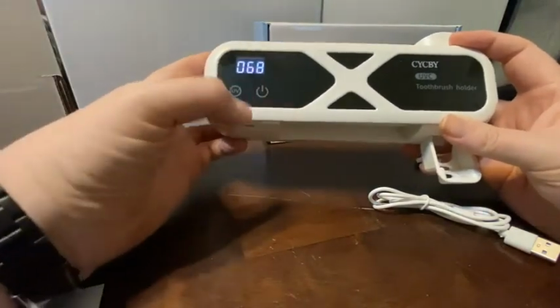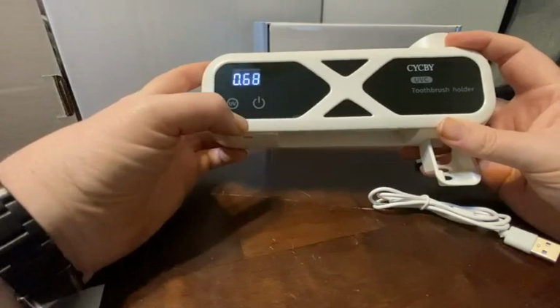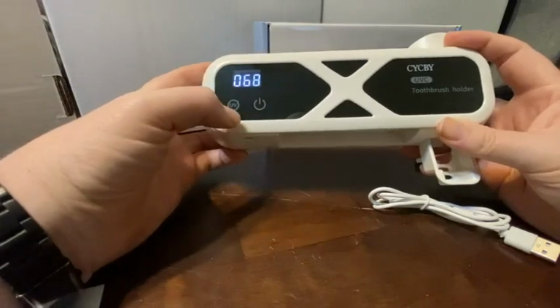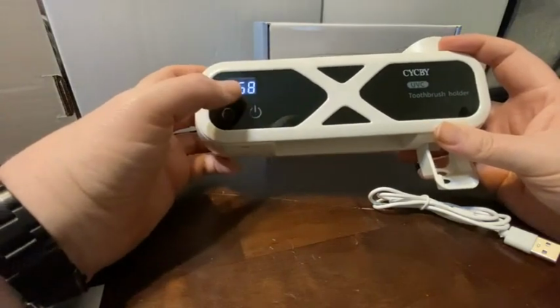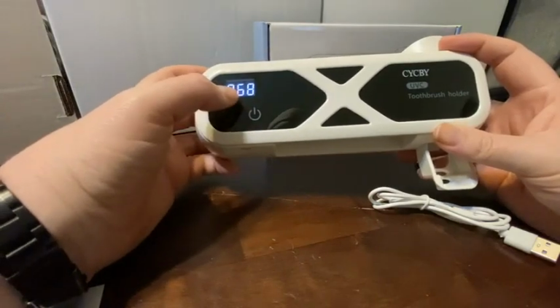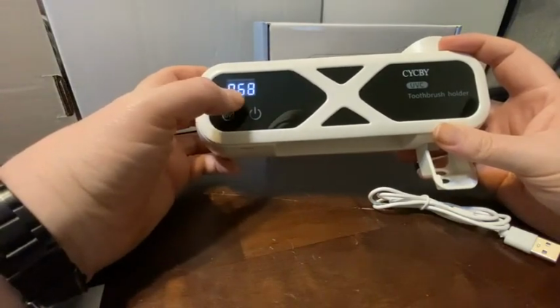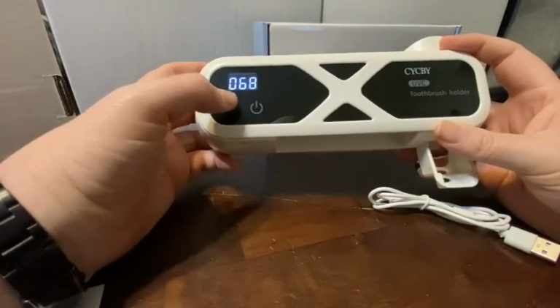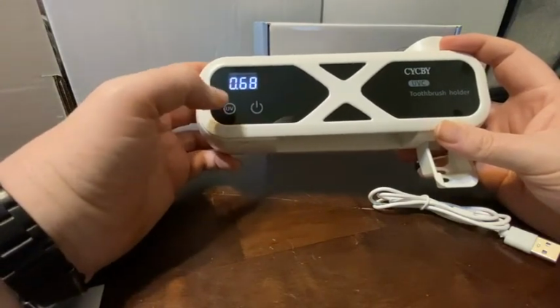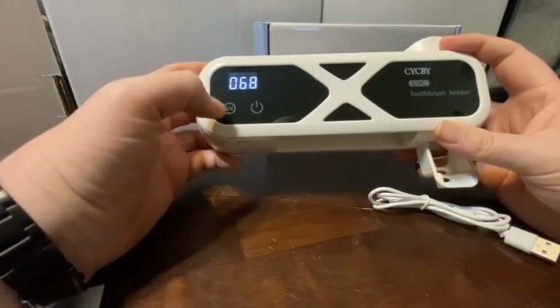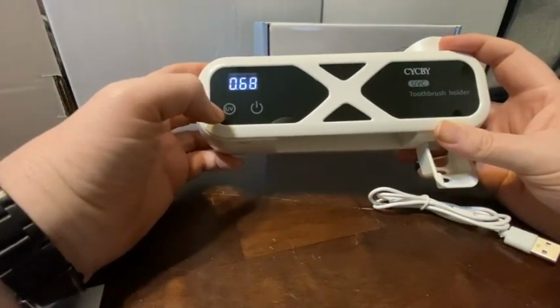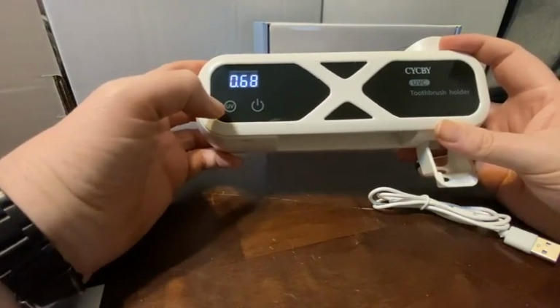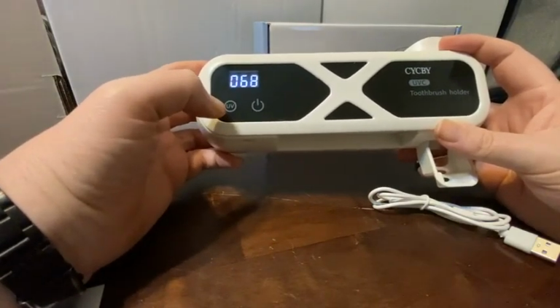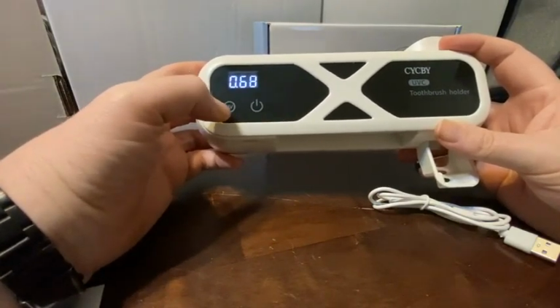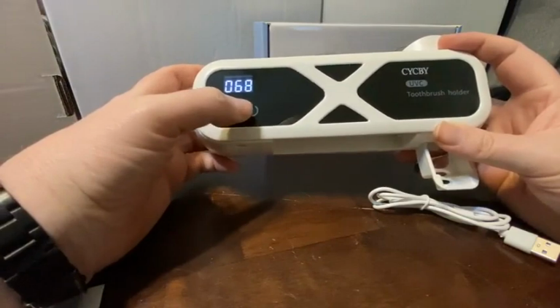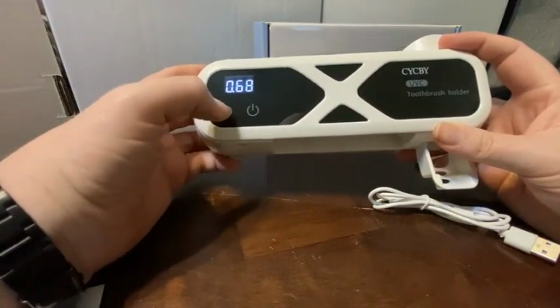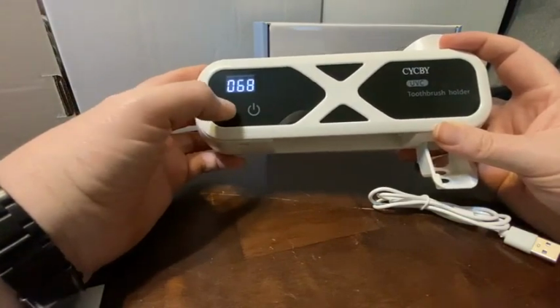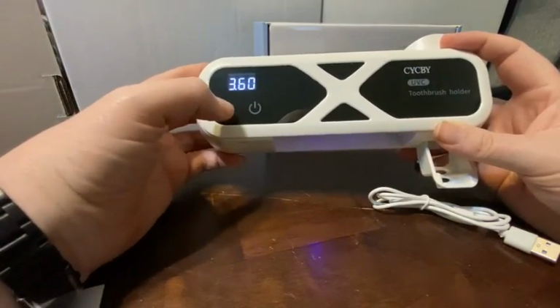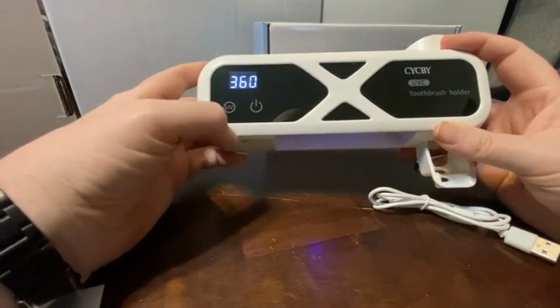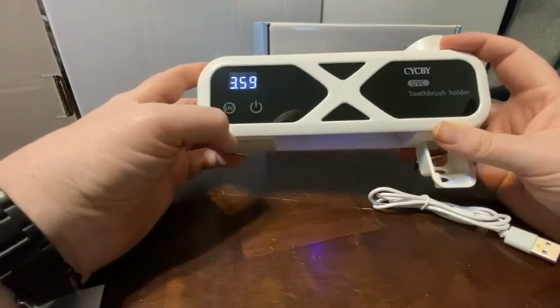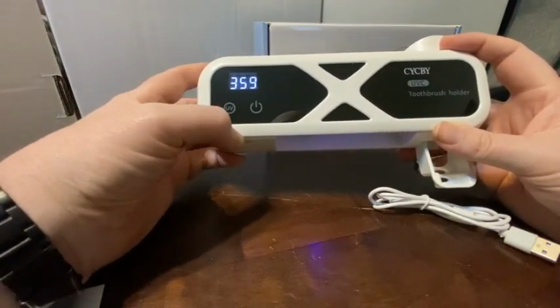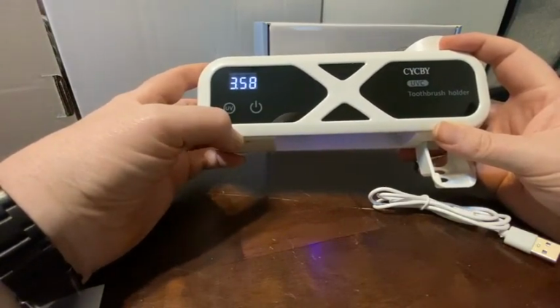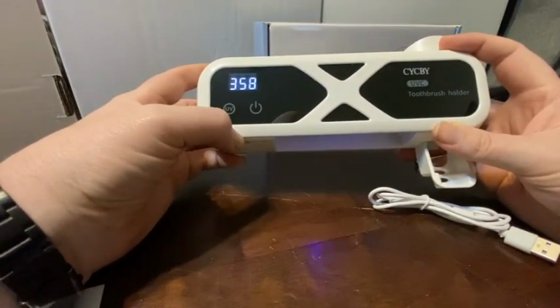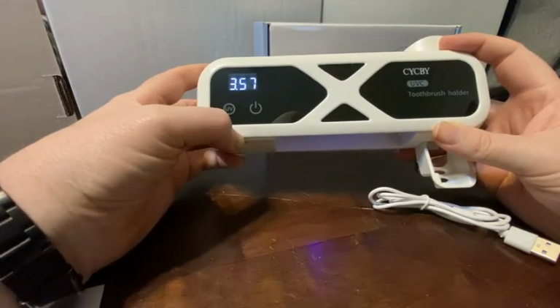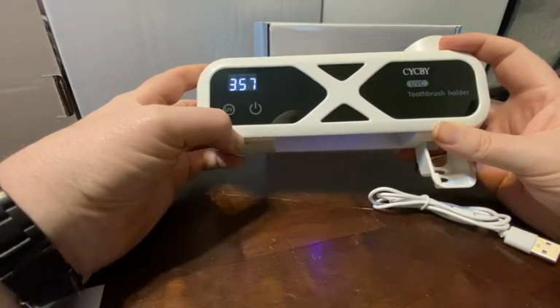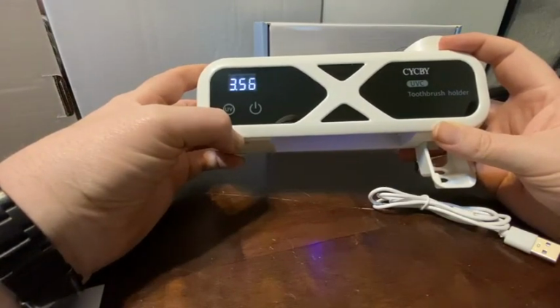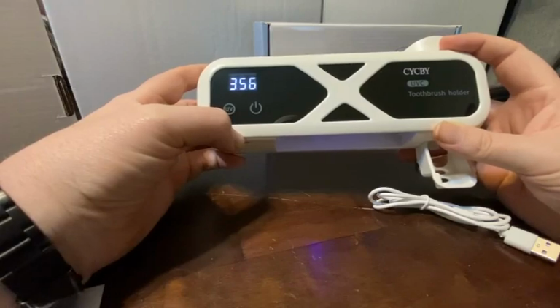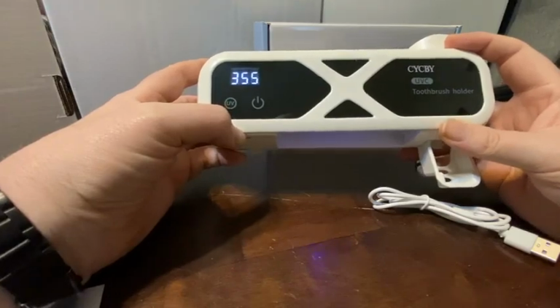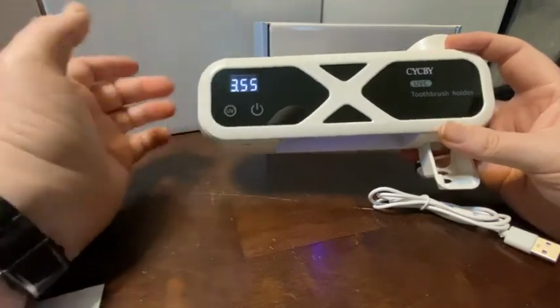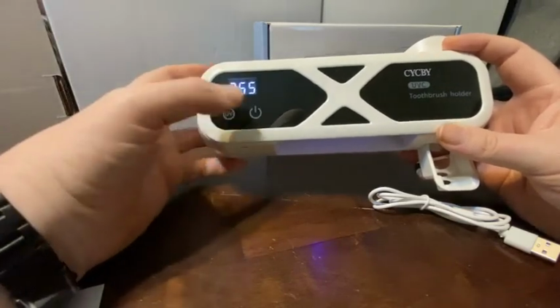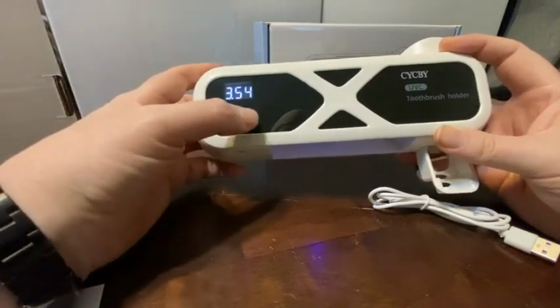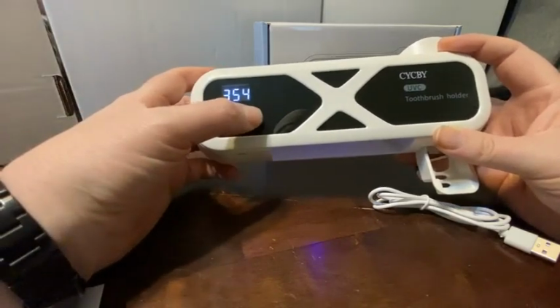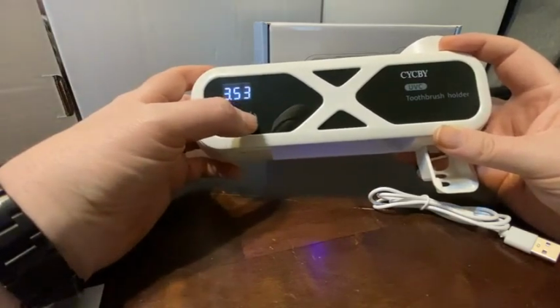It's got a power button which shows you how much charge you have — I've only got less than 1% at the moment — and then the UV button, which starts a four-minute countdown timer for the sterilization process.